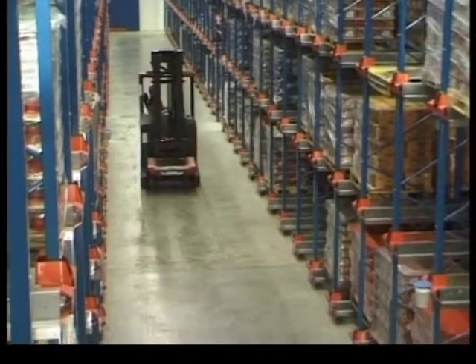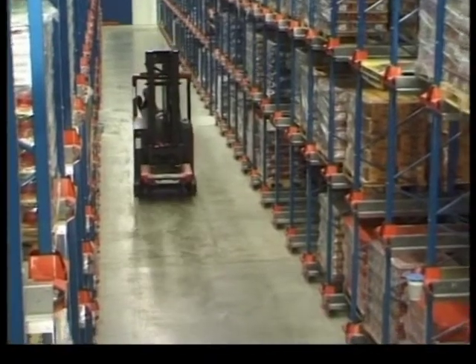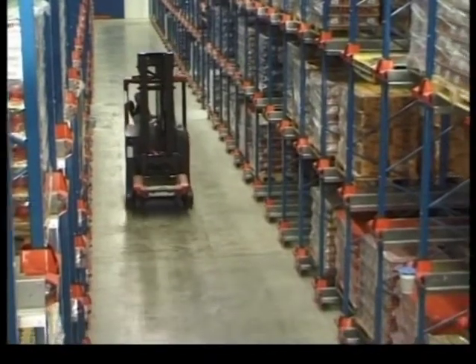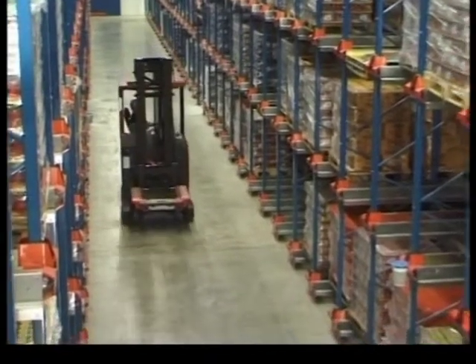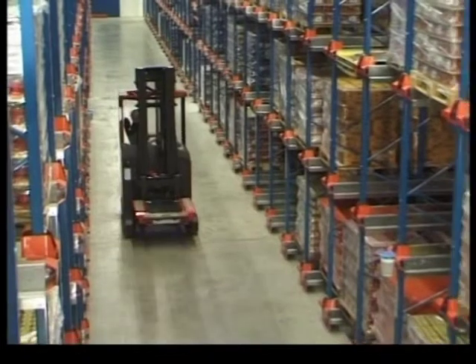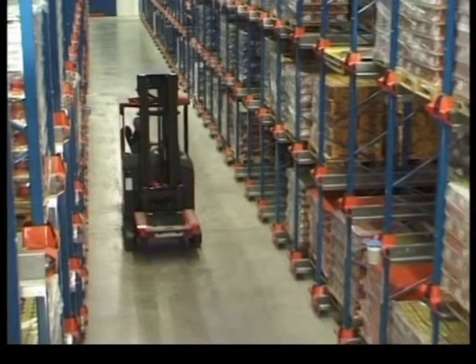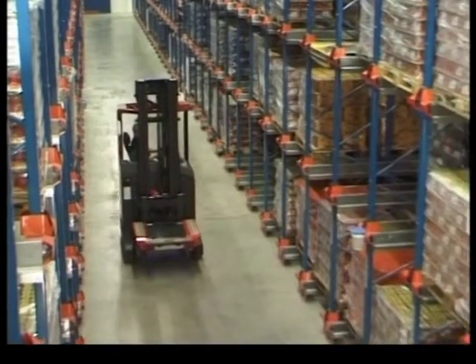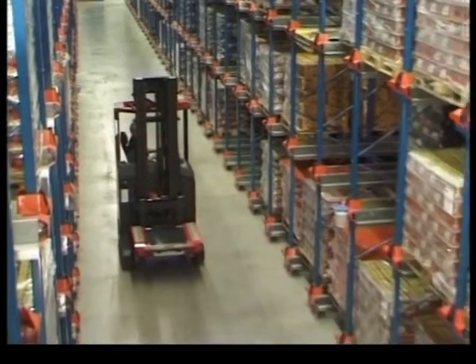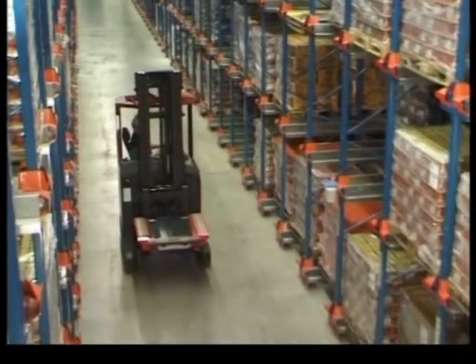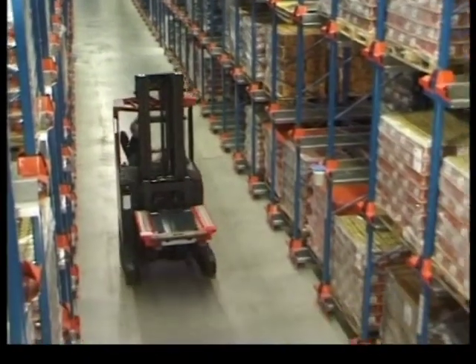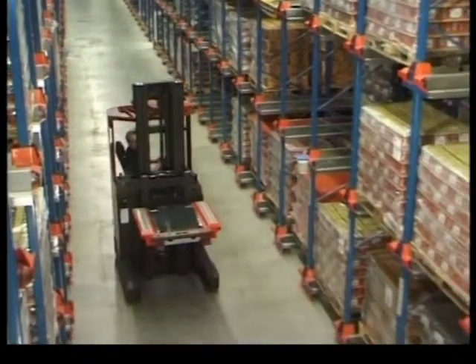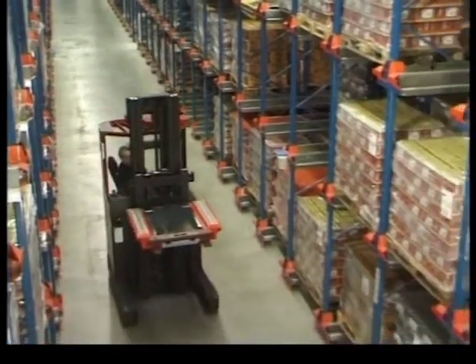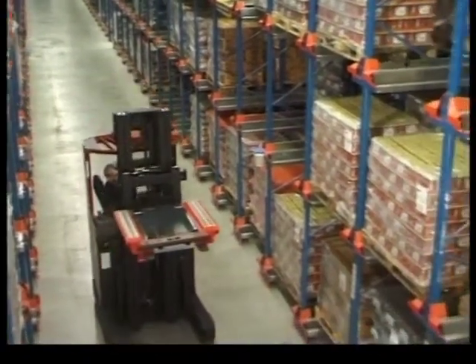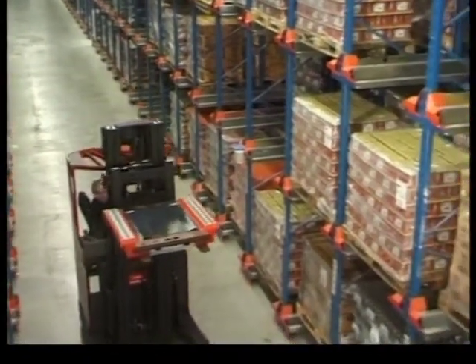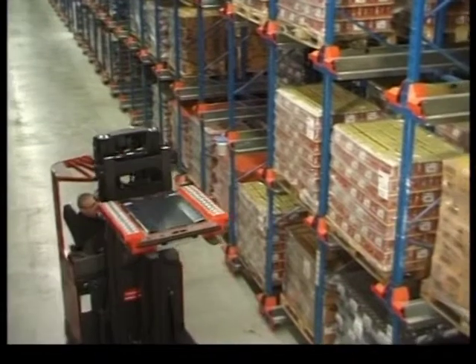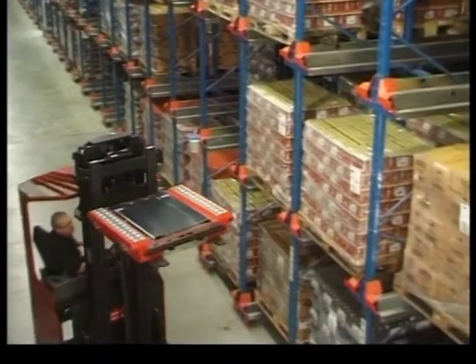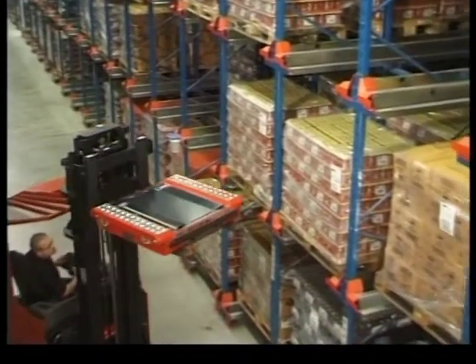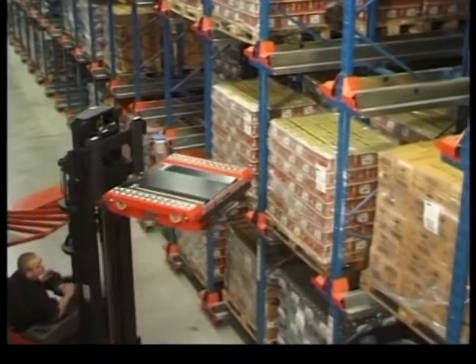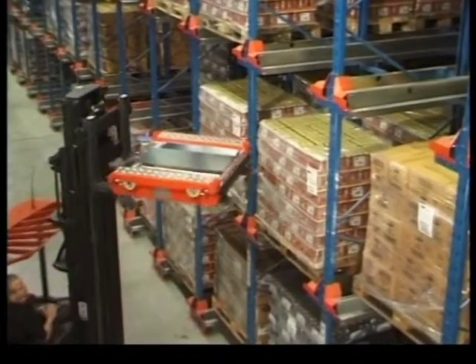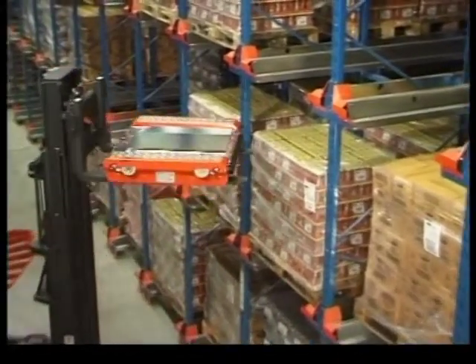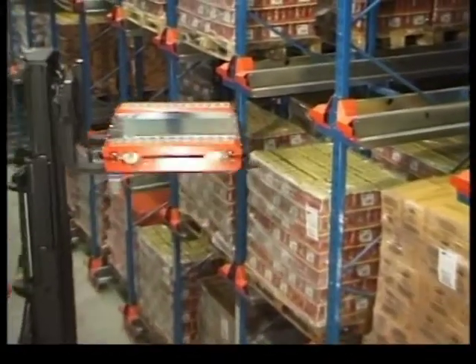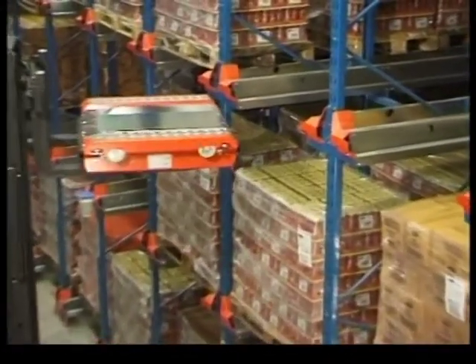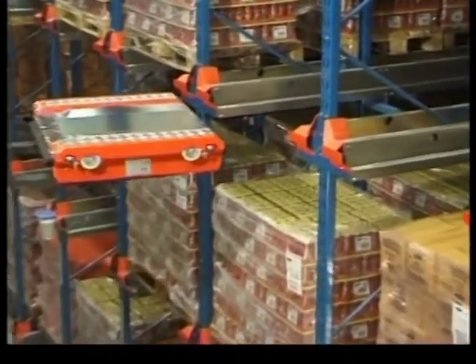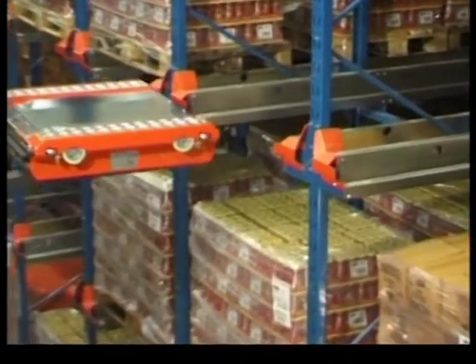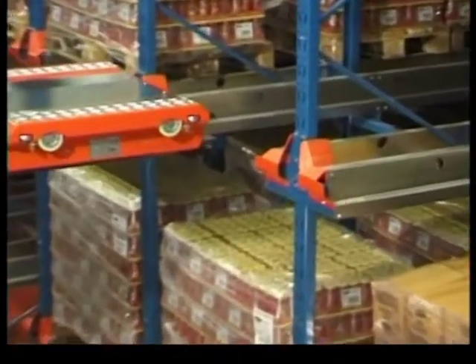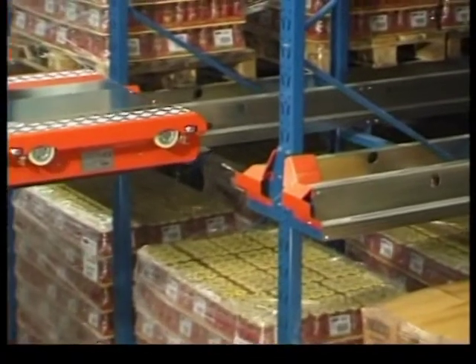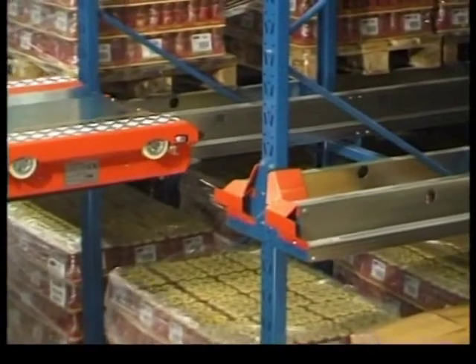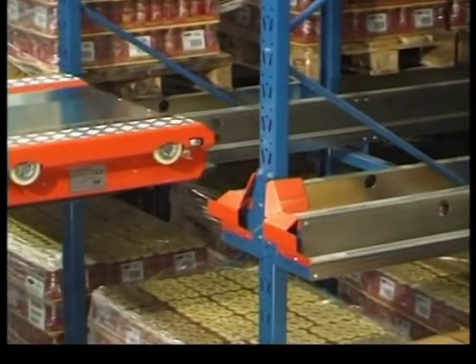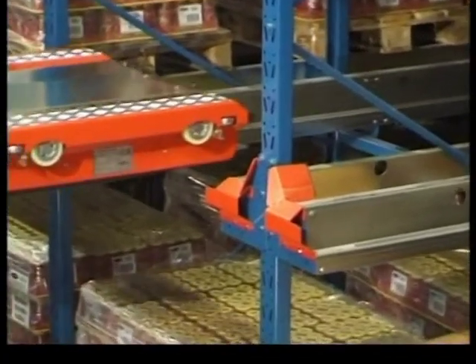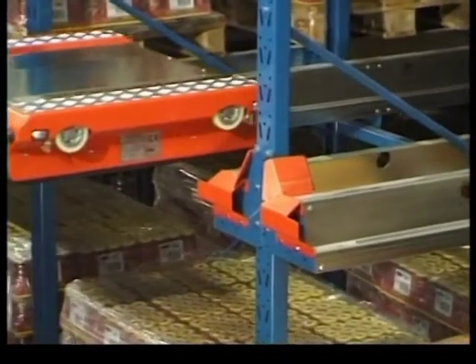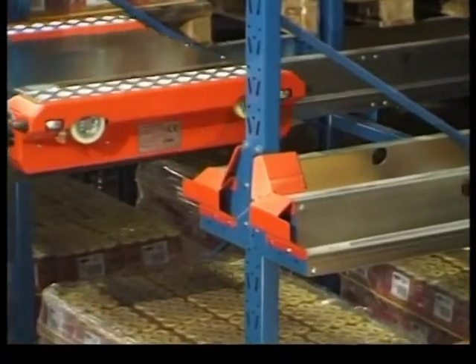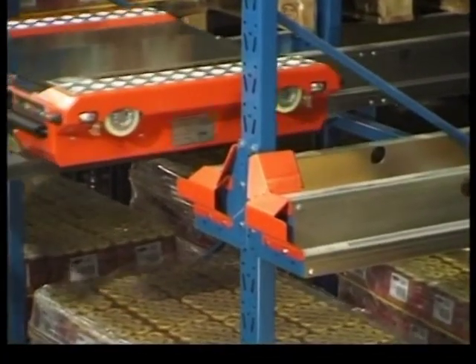Maximum utilization of warehouse space and efficient, cost-effective pallet management at one and the same time — a highly desirable combination, but virtually impossible to achieve. Until now, thanks to the BT Radio Shuttle system.